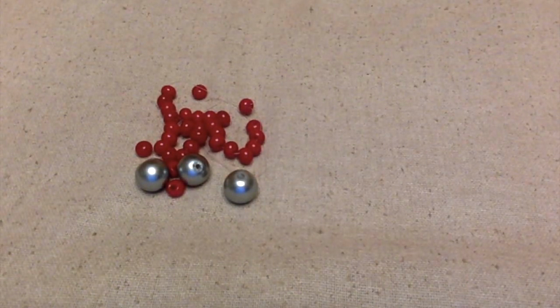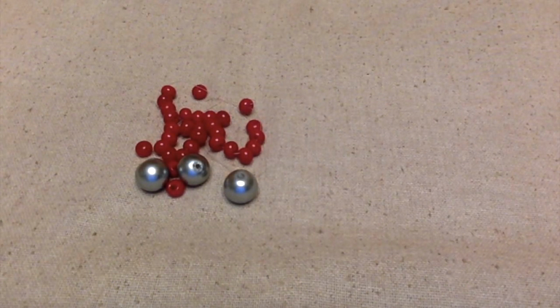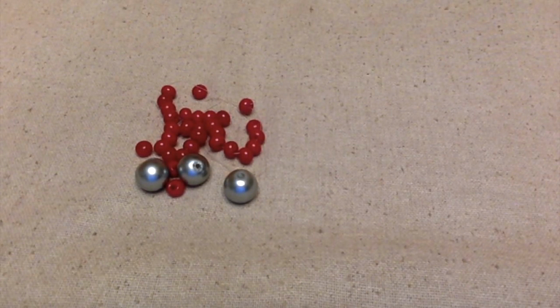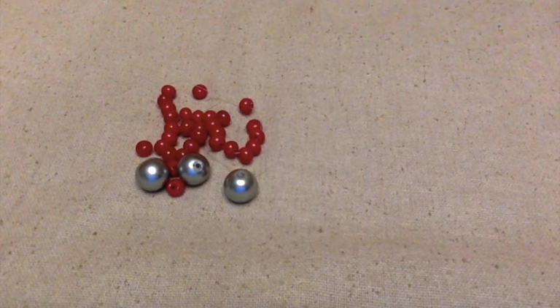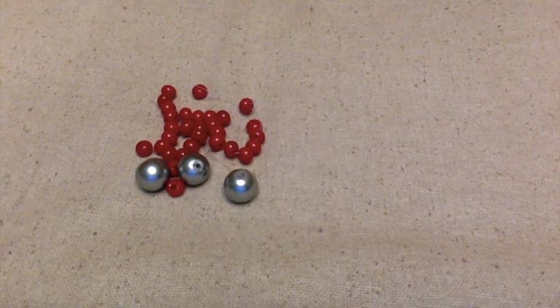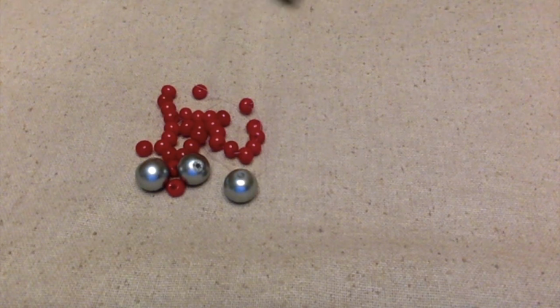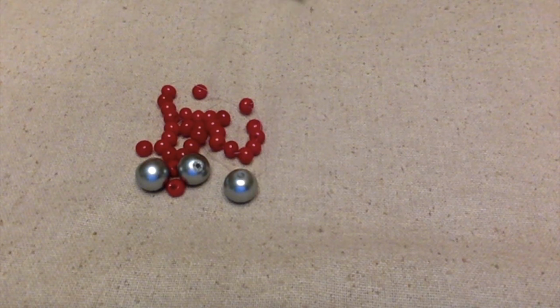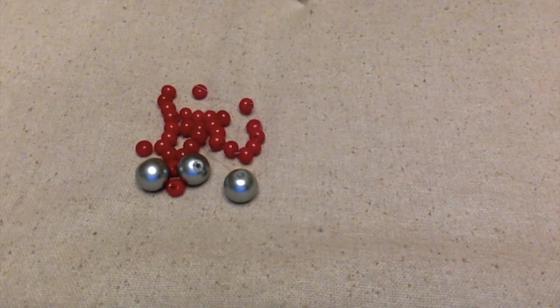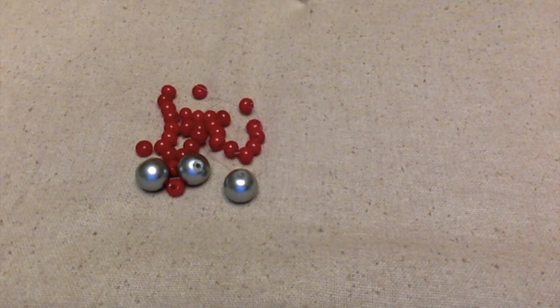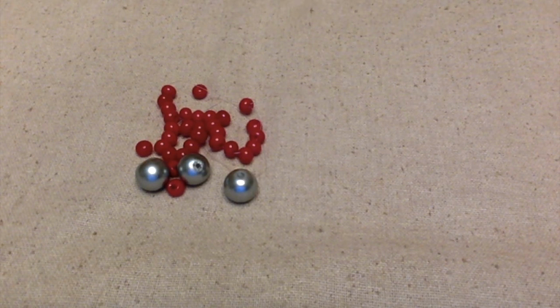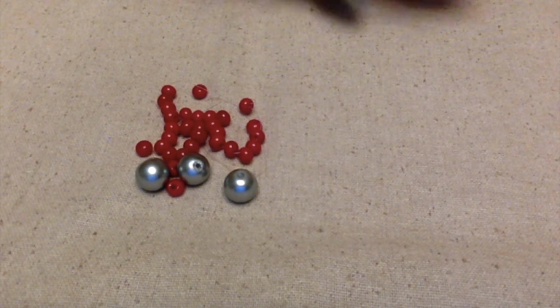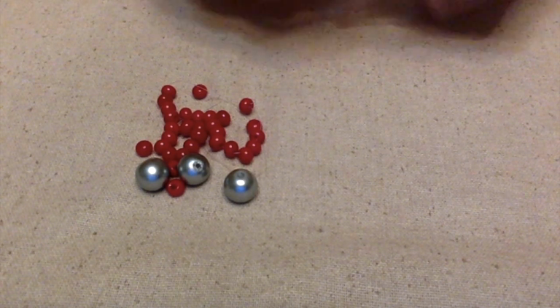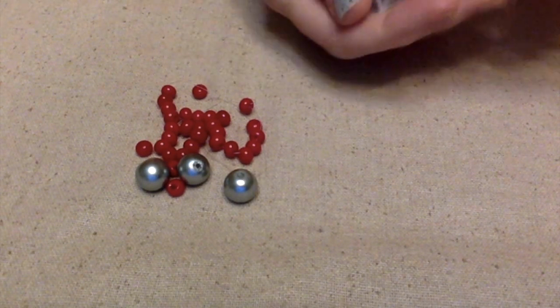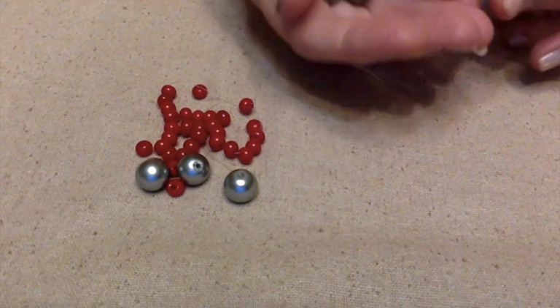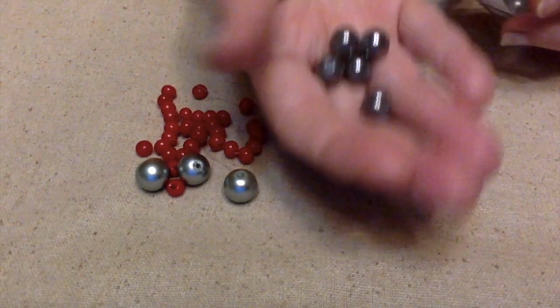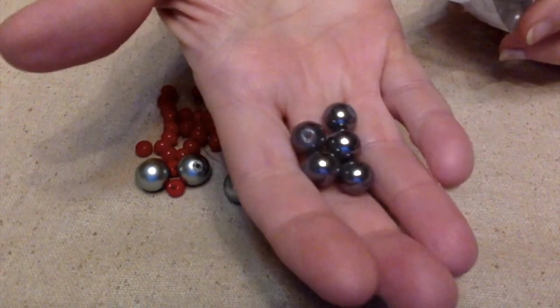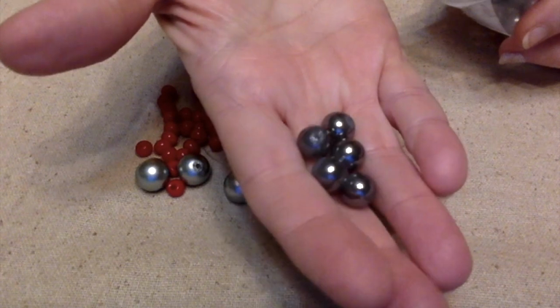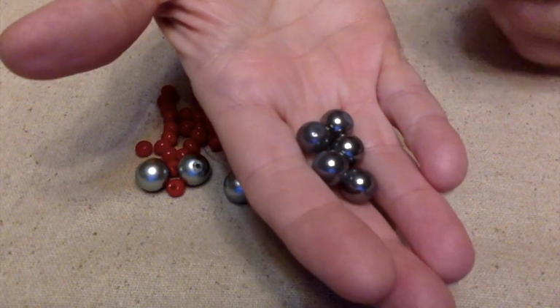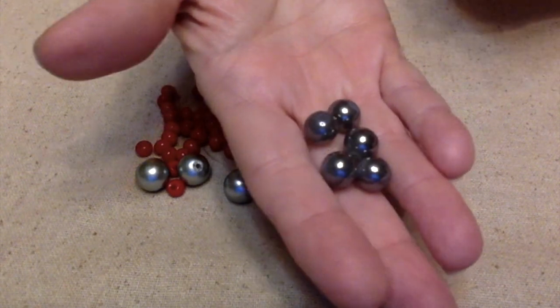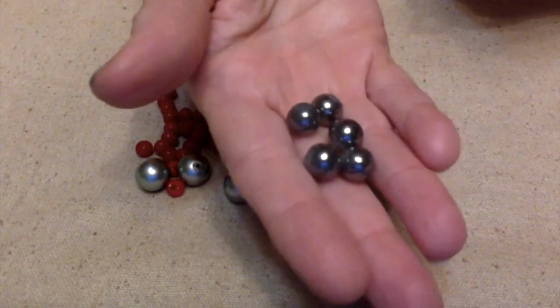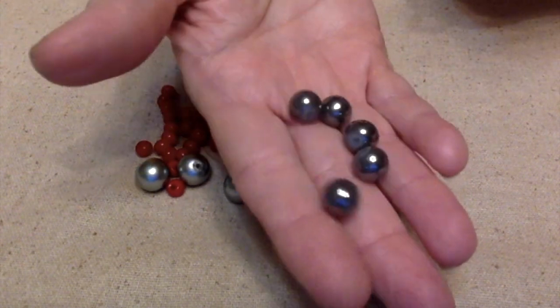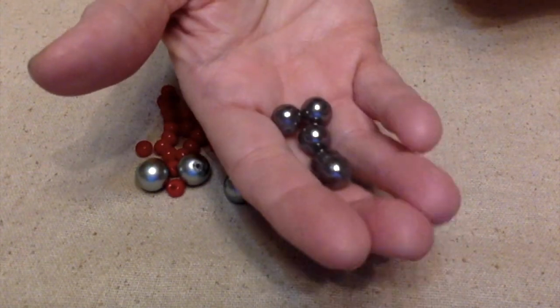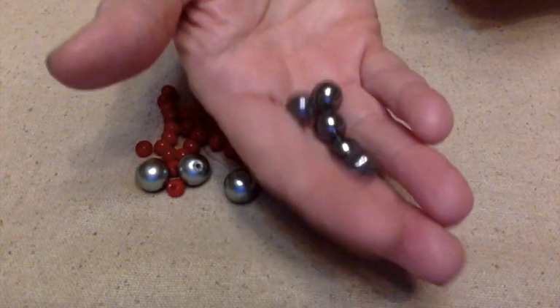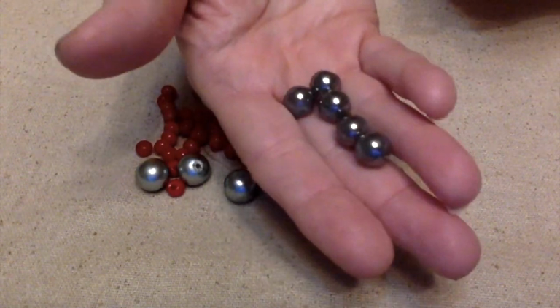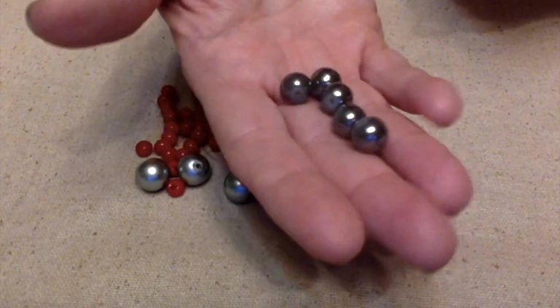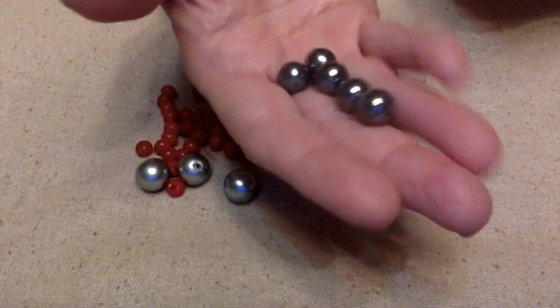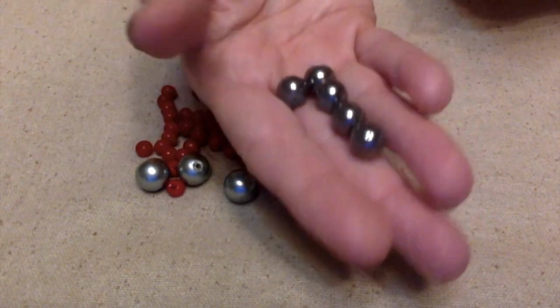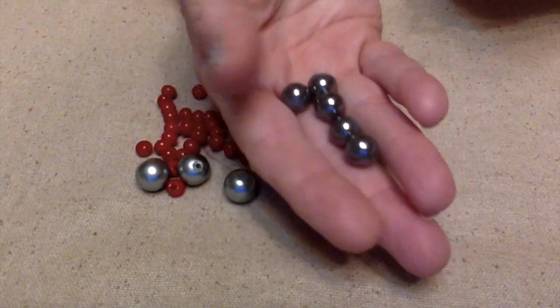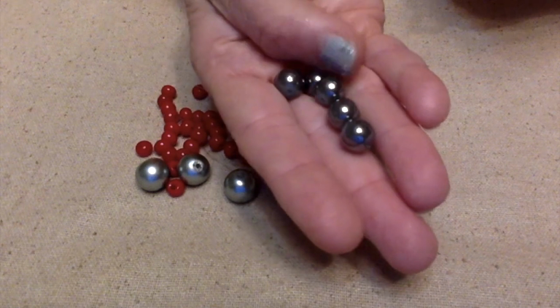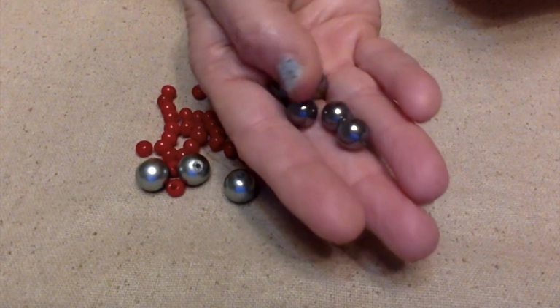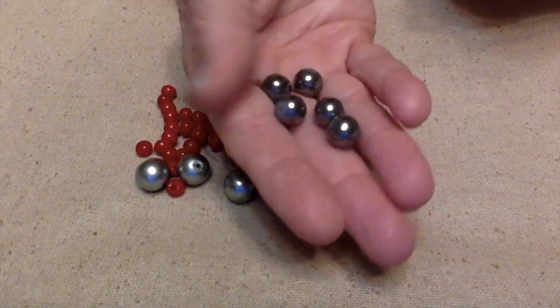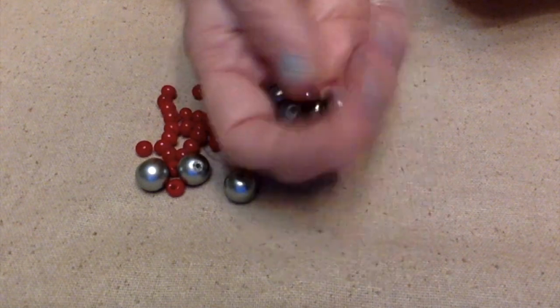And then for the black that's in there, I think I want to use these. These are just some glass beads and they have some AB to them.